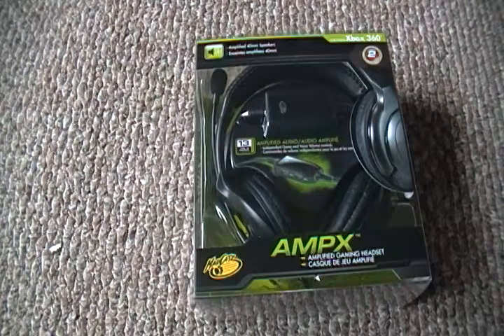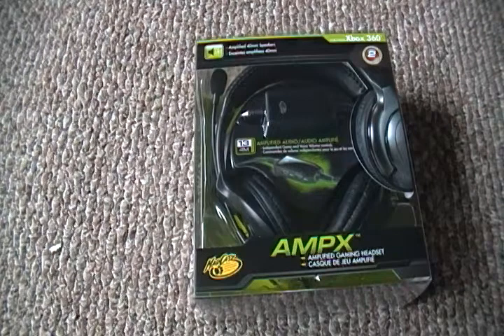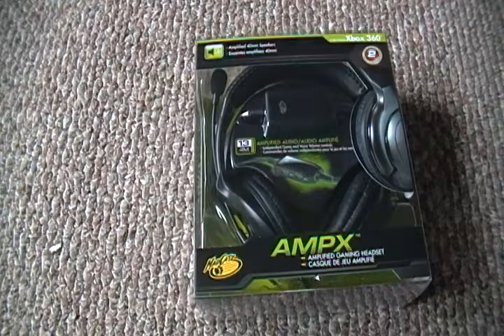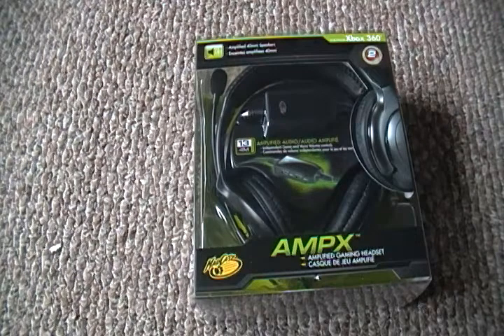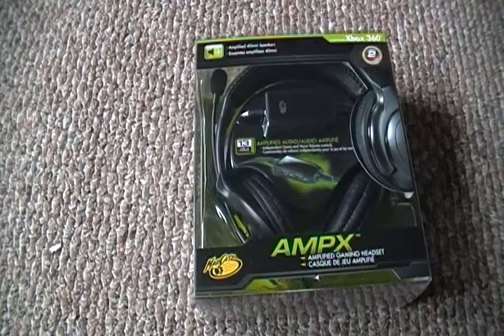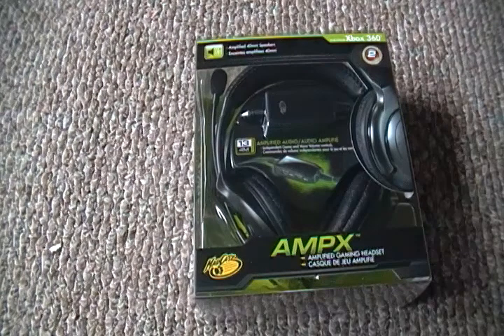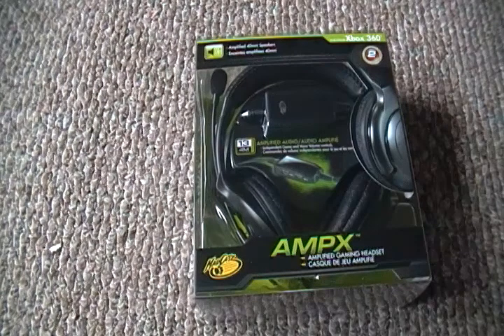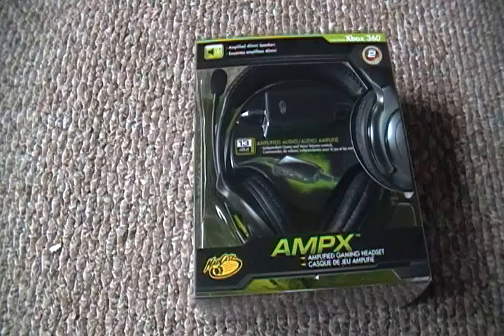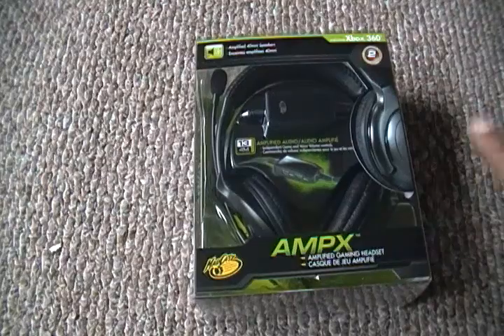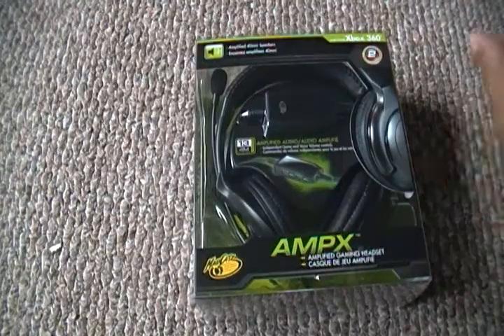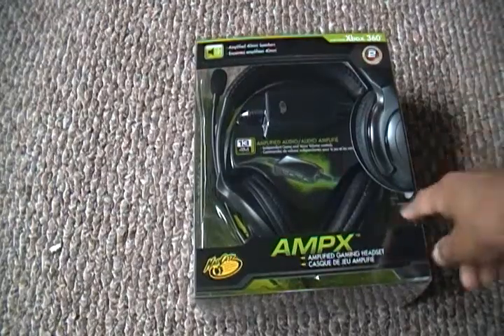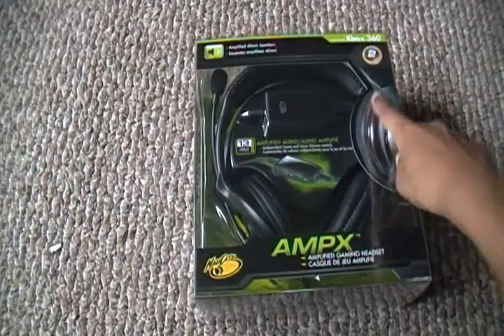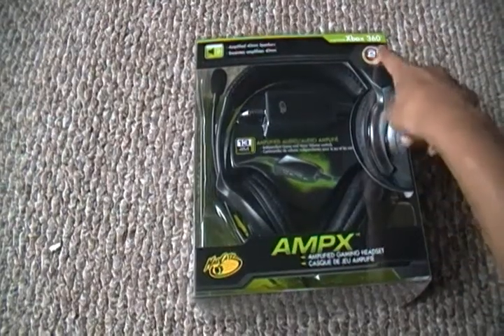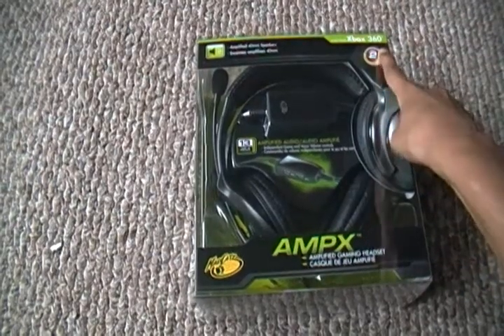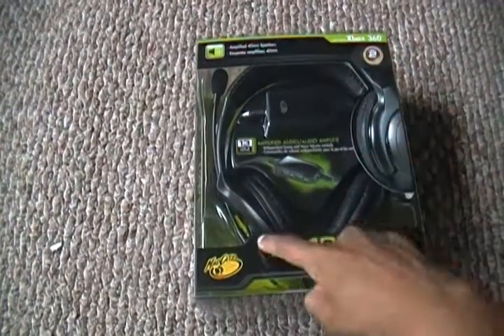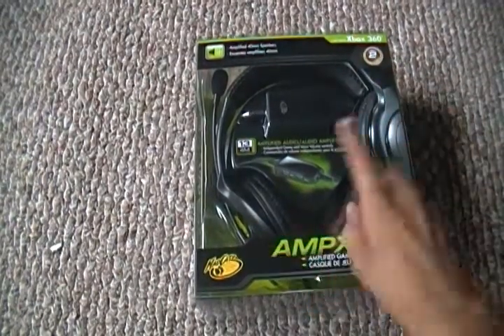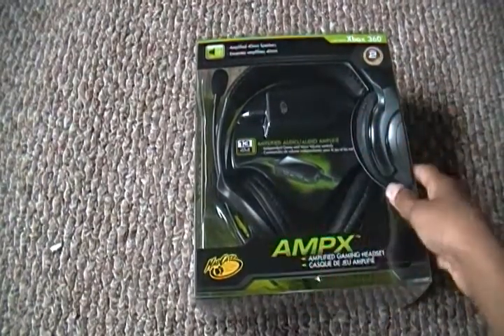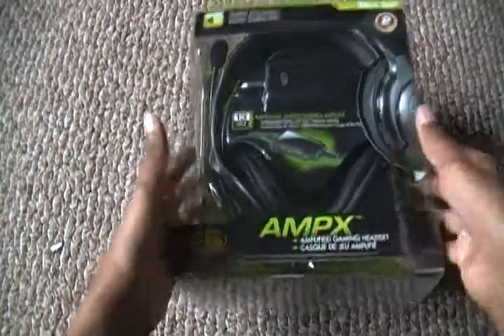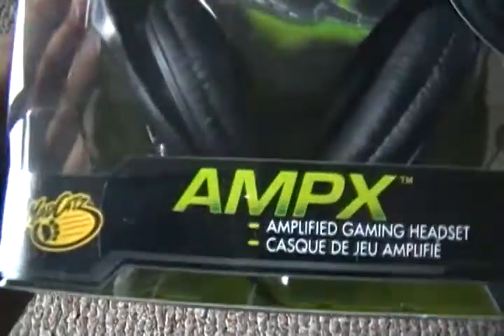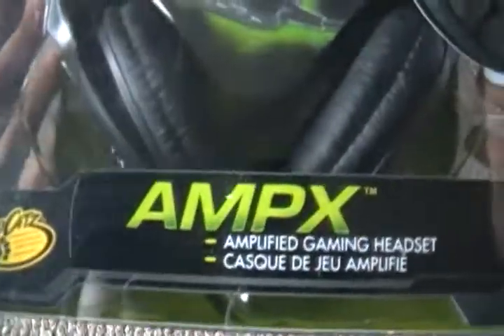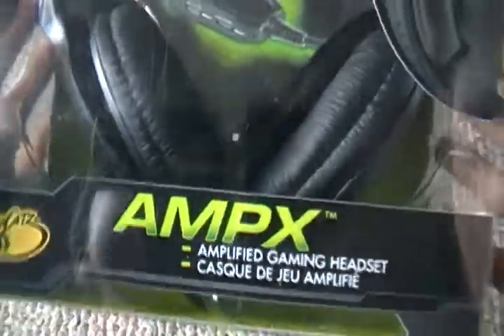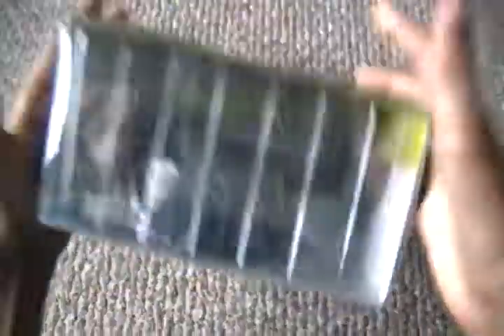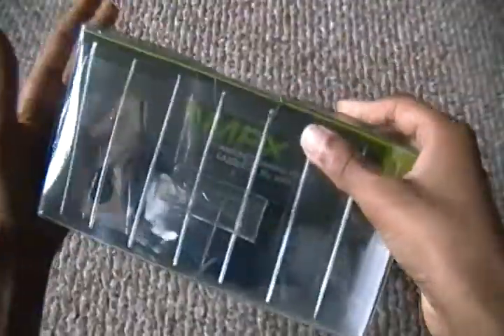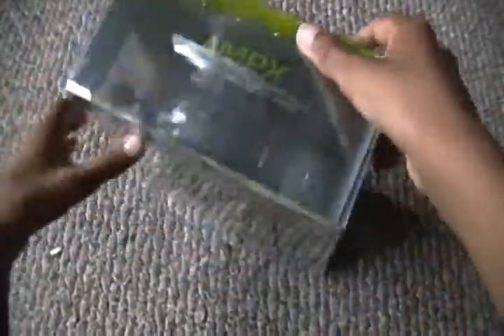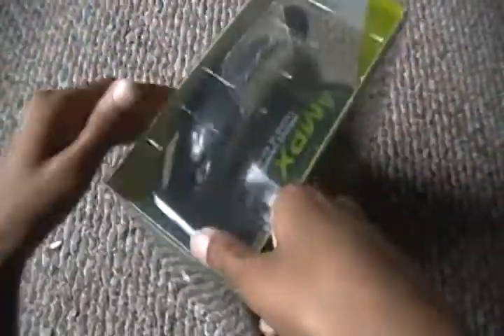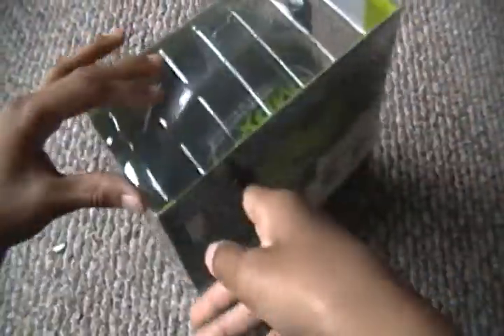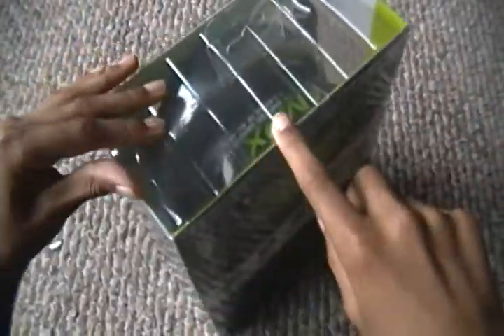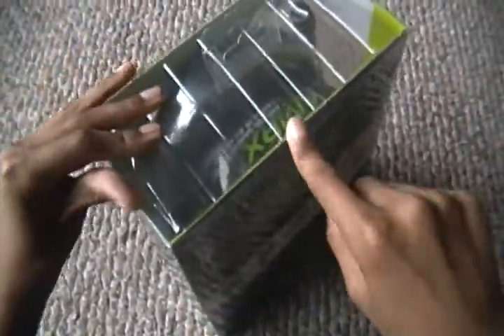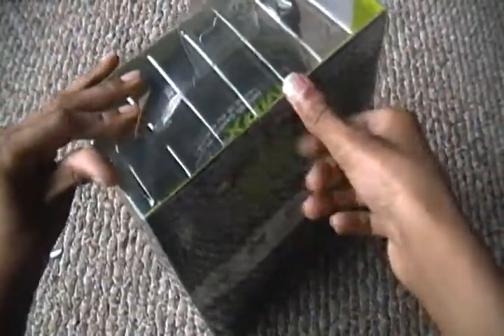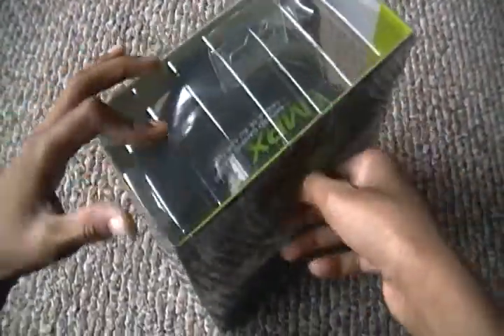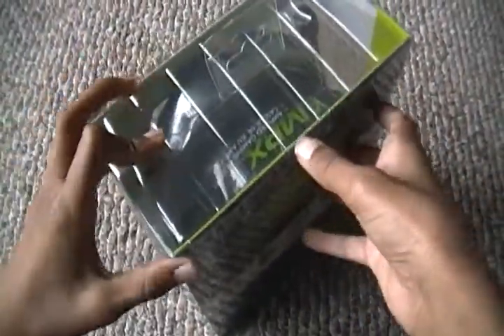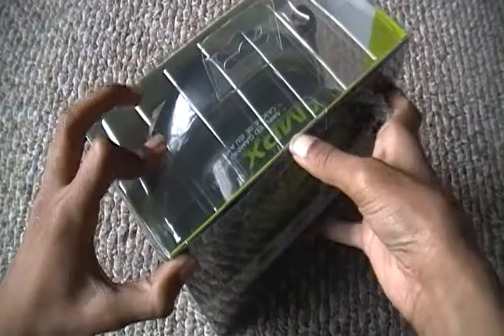Hey, what's up you guys? I'm going to be doing an unboxing of a gaming headset for the 360. It is the Mad Catz Ampx, so let's just get to it.